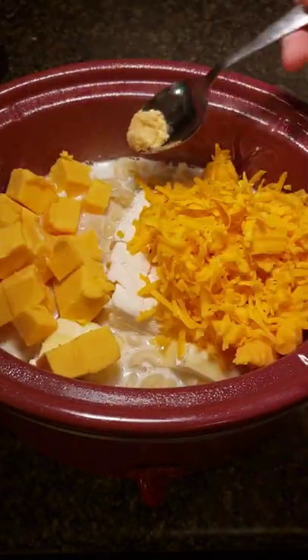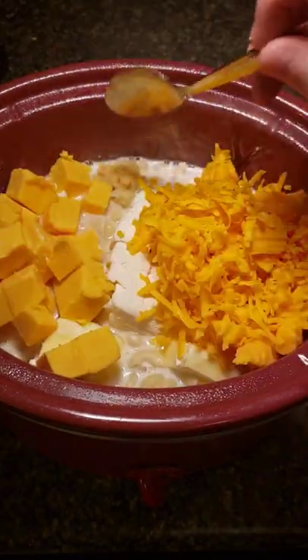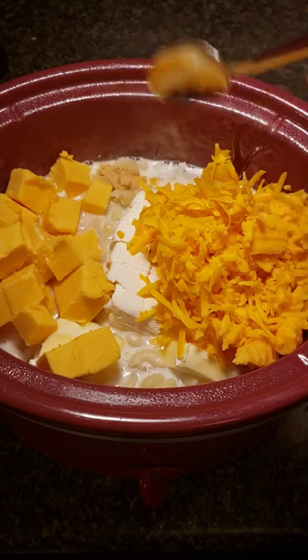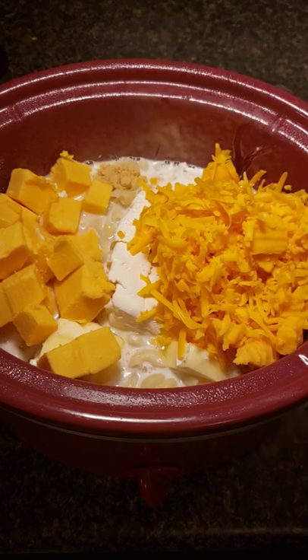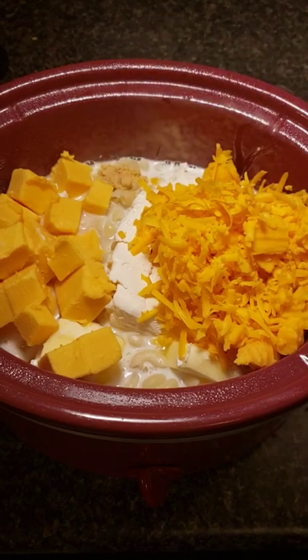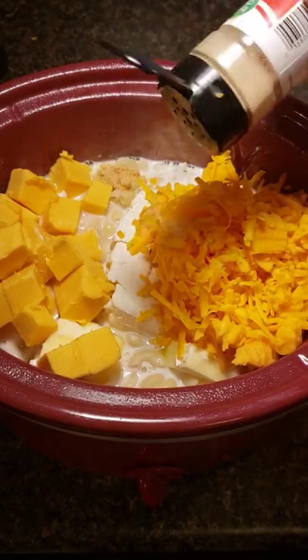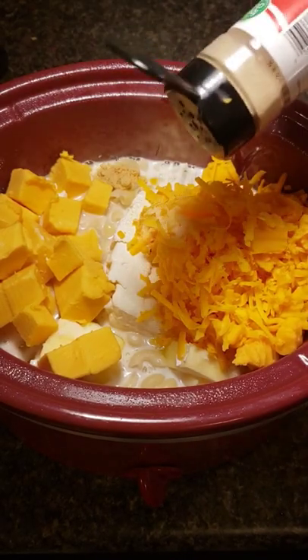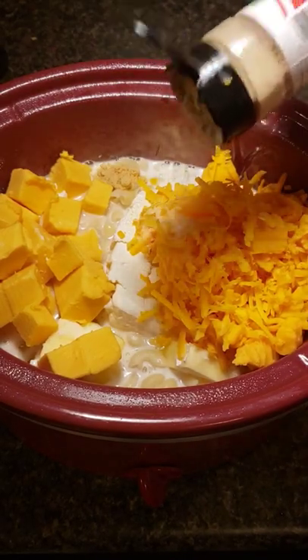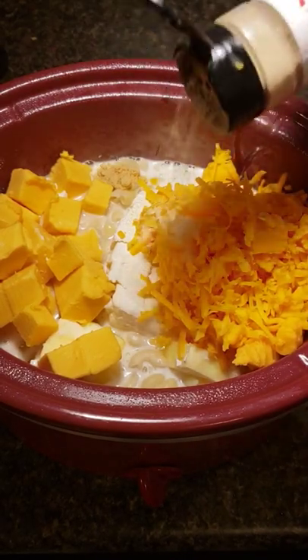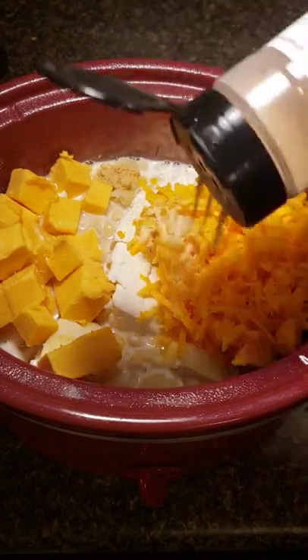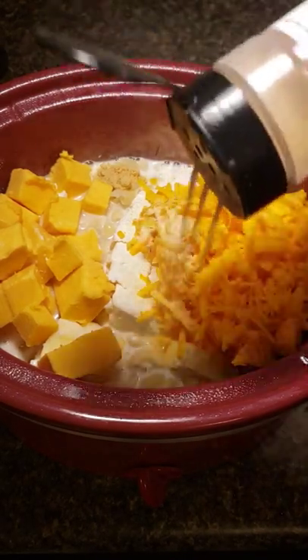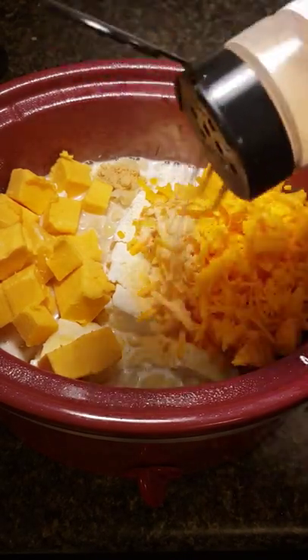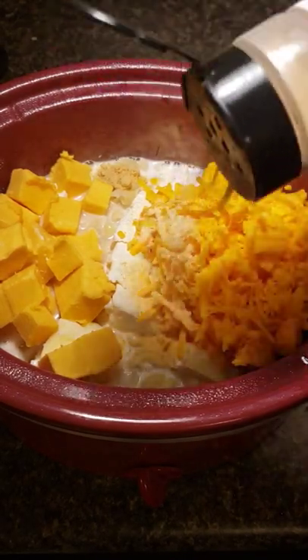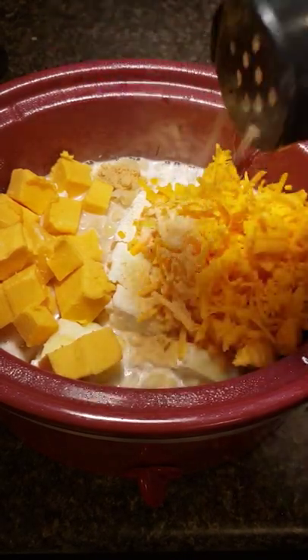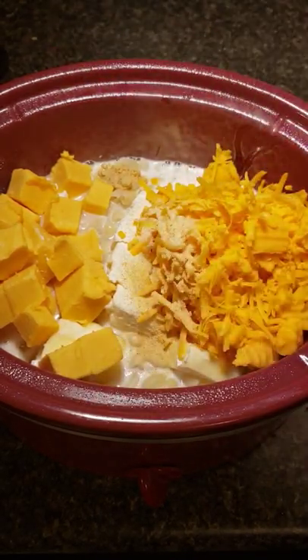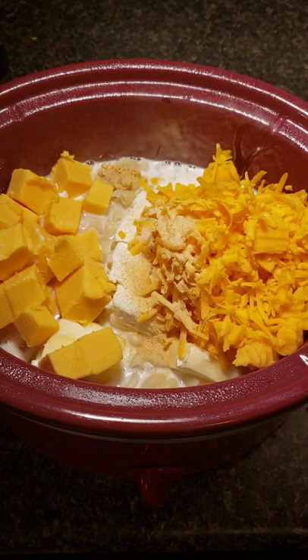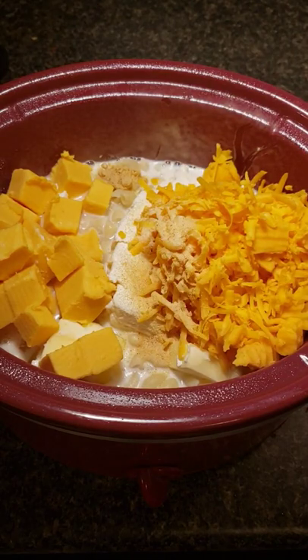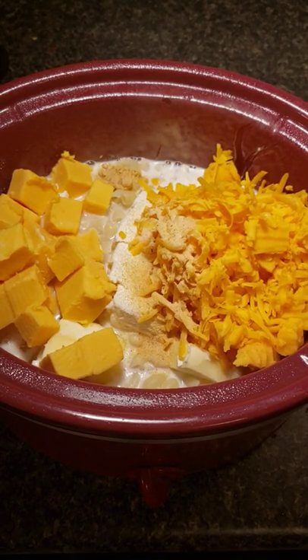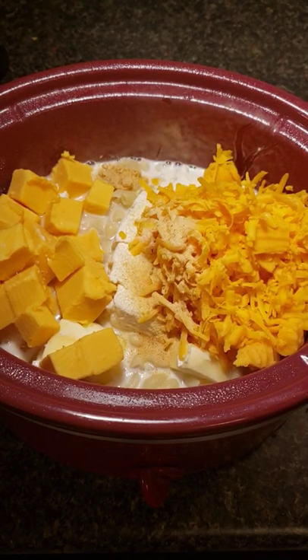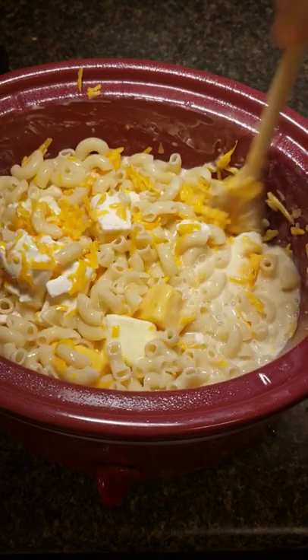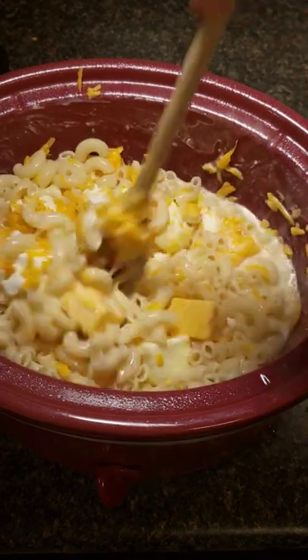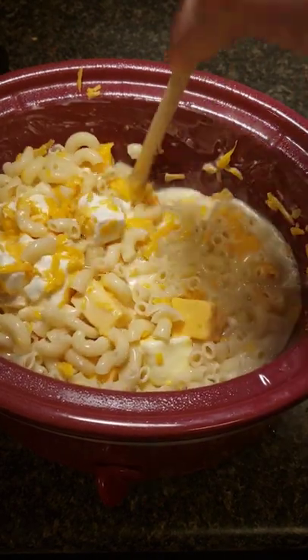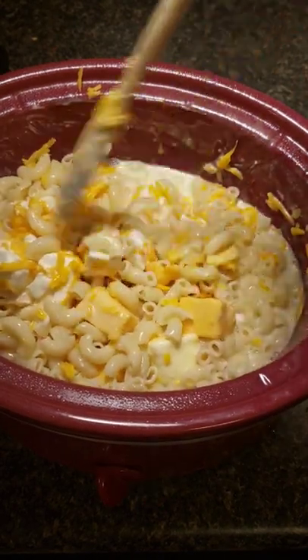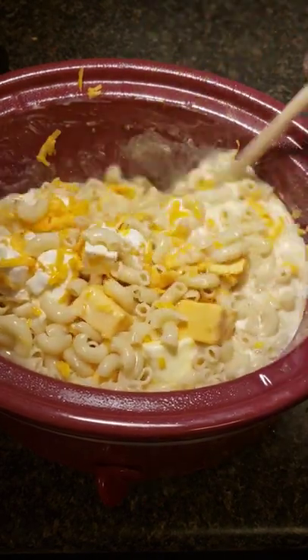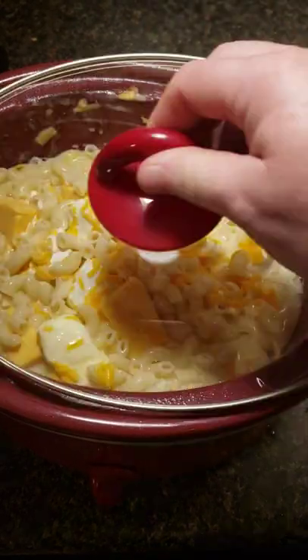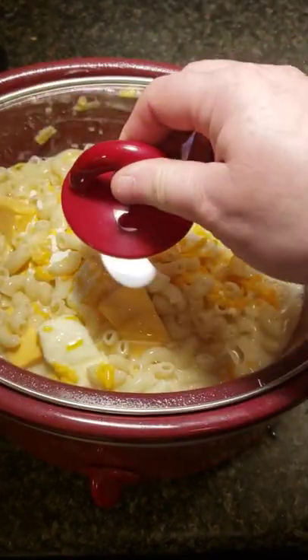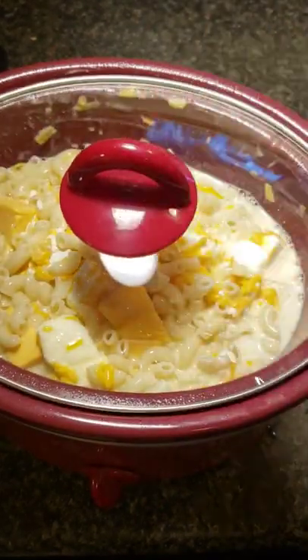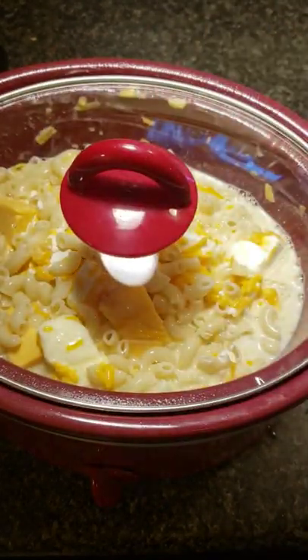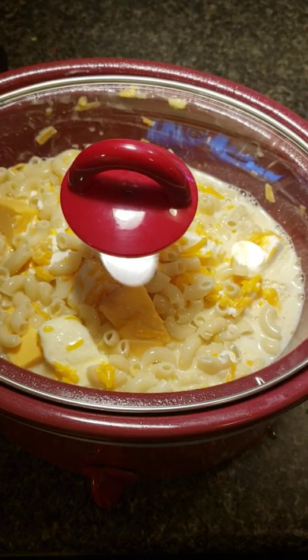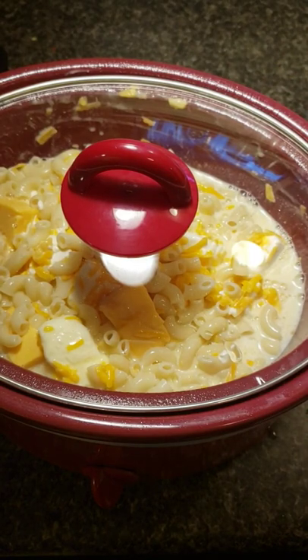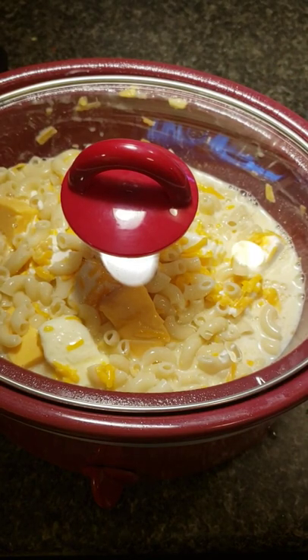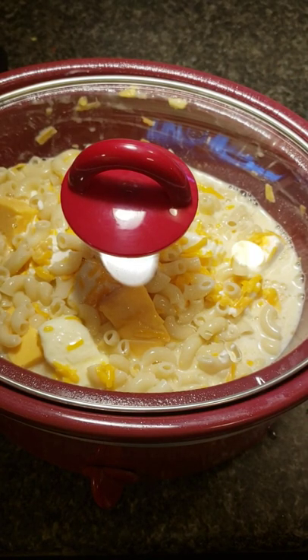Add a half teaspoon of dry mustard, one teaspoon of garlic powder, one teaspoon of onion powder, and a half teaspoon of black pepper. Mix everything together, place the lid on the pot, and turn it on high for three to four hours.